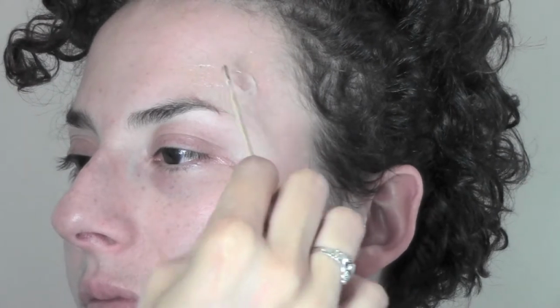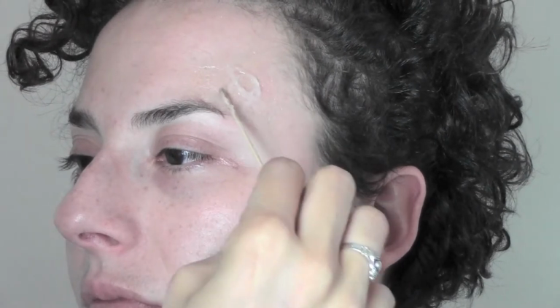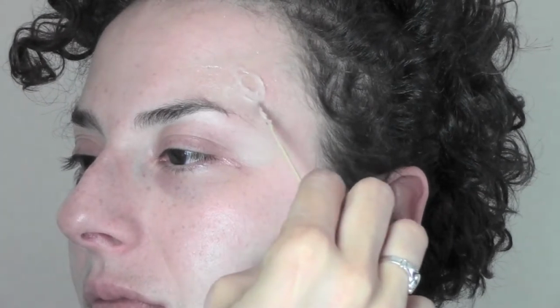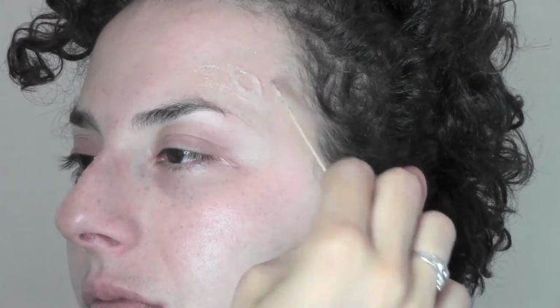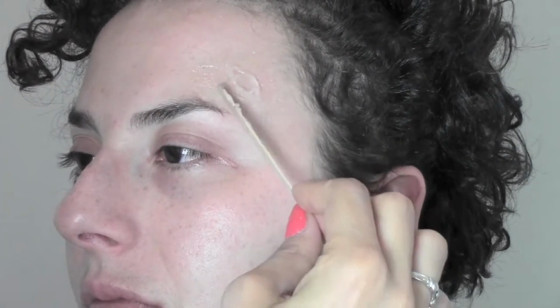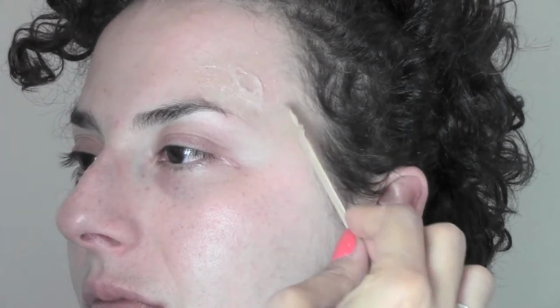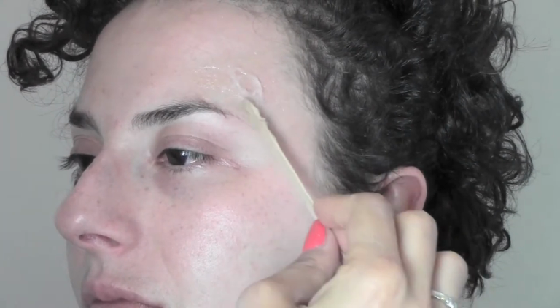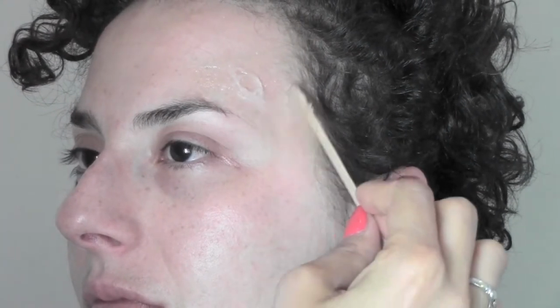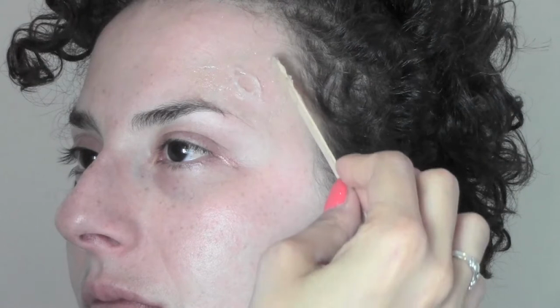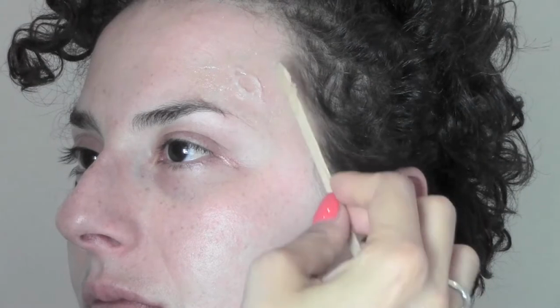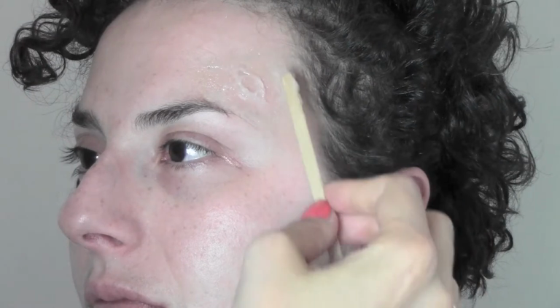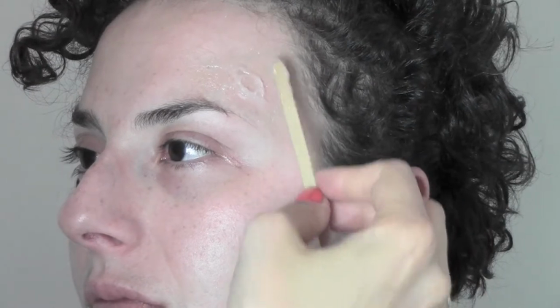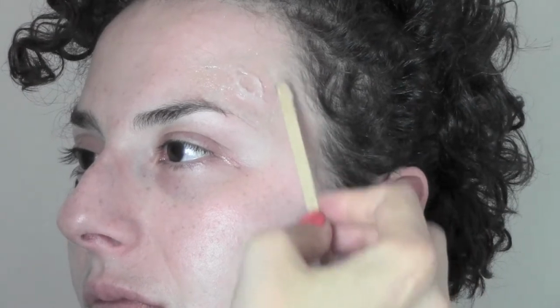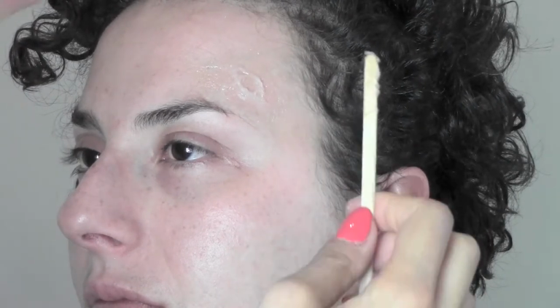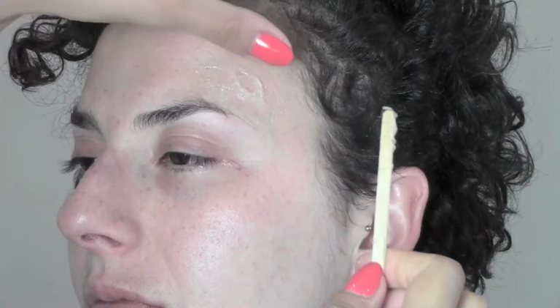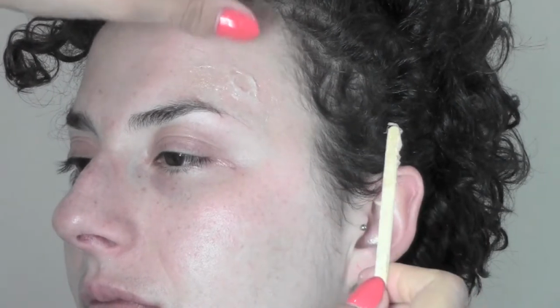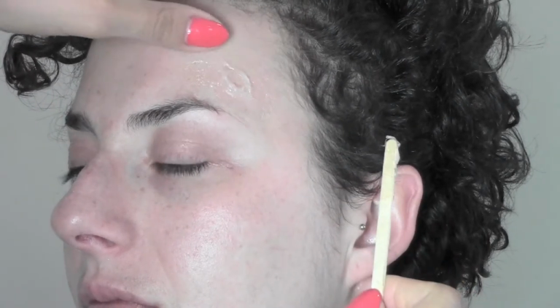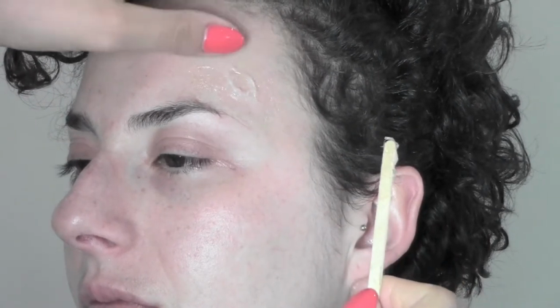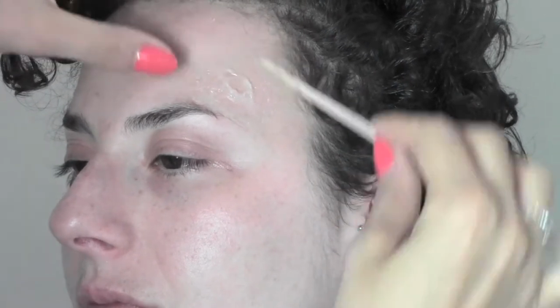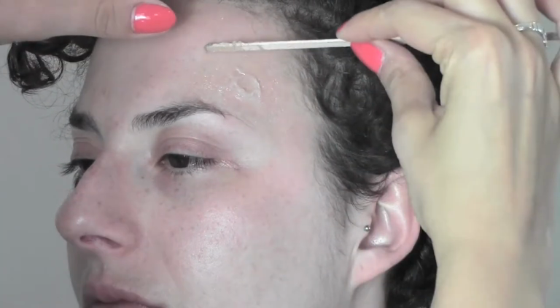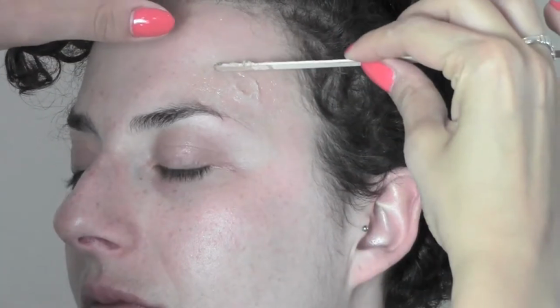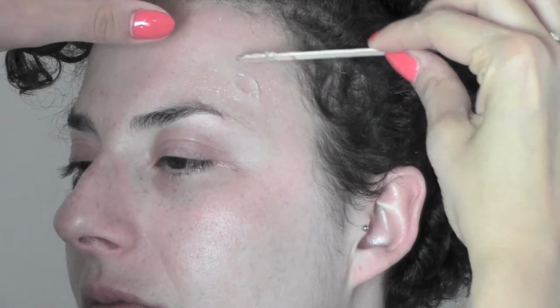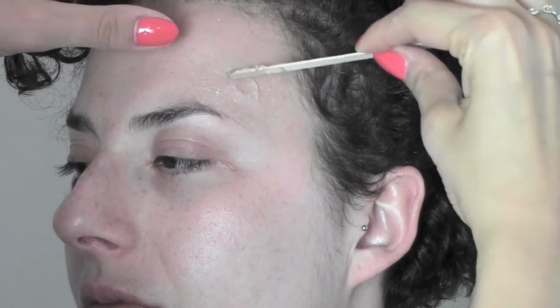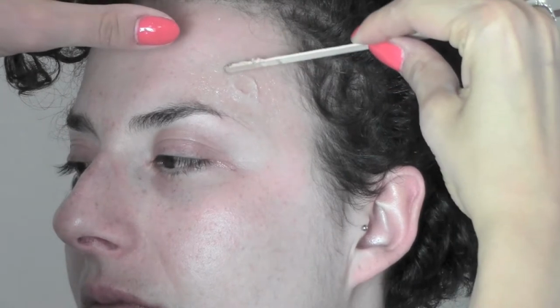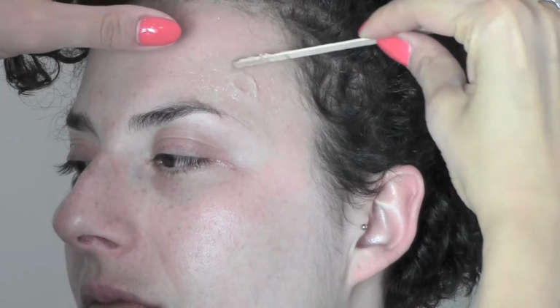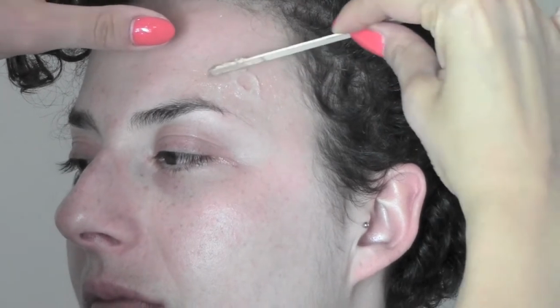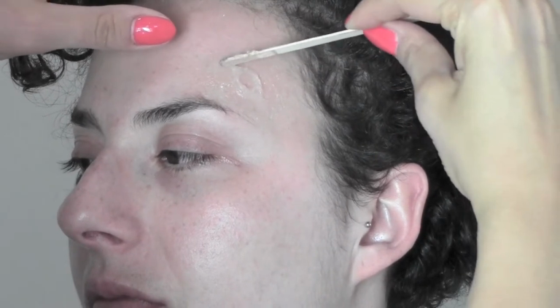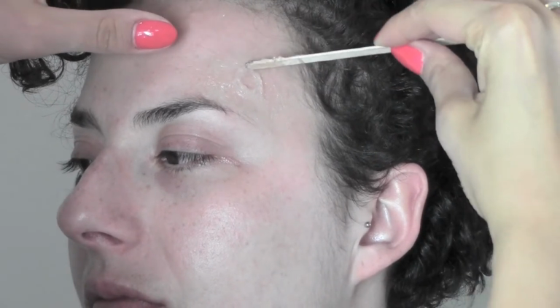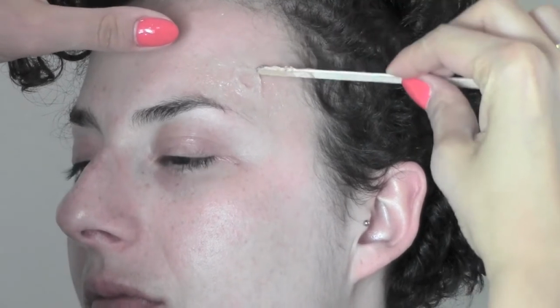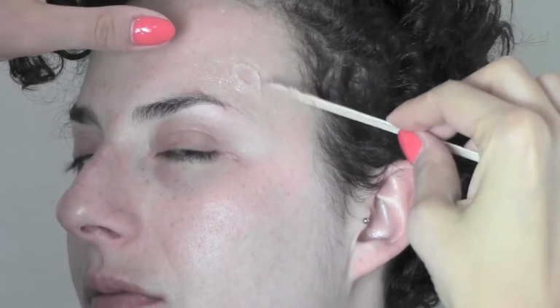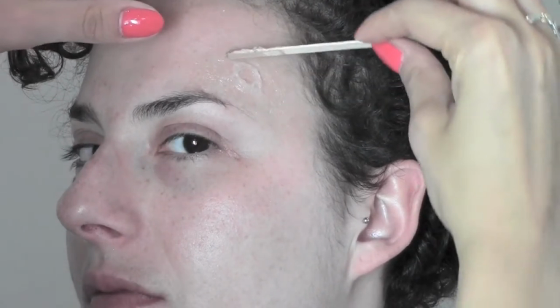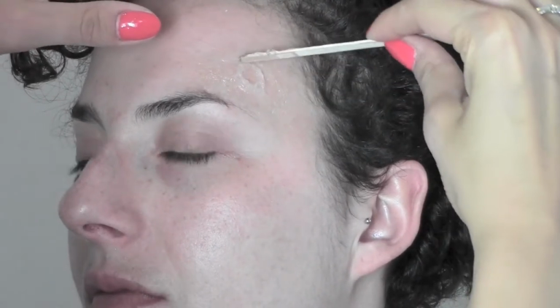All I'm doing now is flattening the edges around the wound with the wooden spatula, helping myself with my fingers as well, while I'm still waiting for the product to dry.